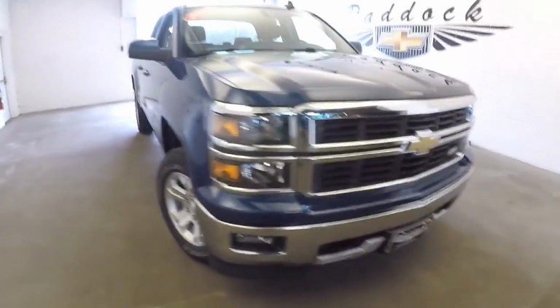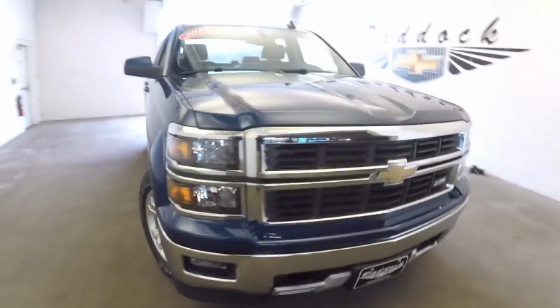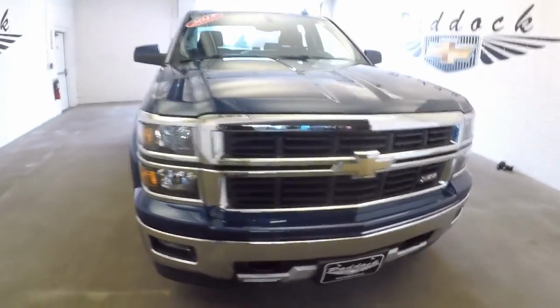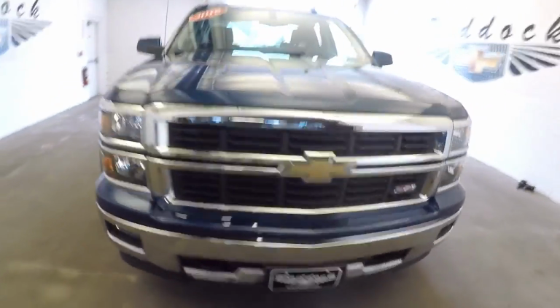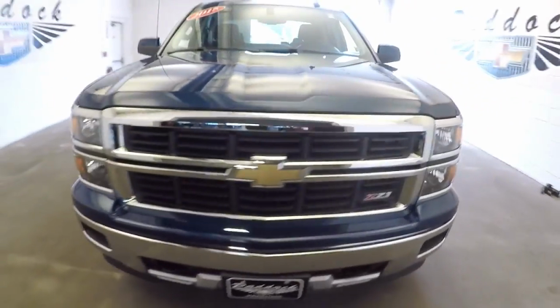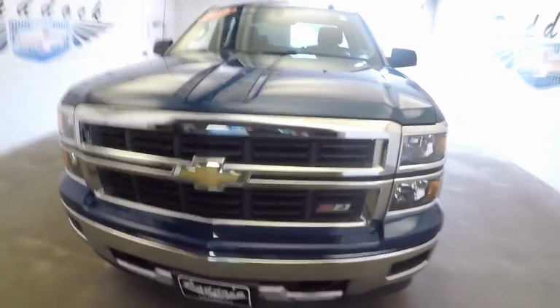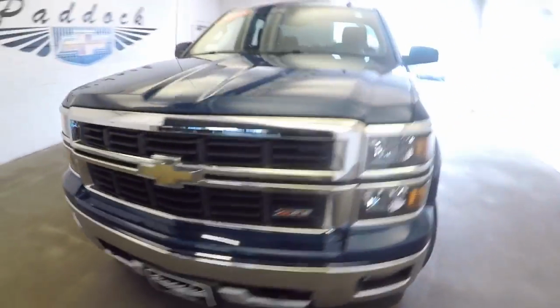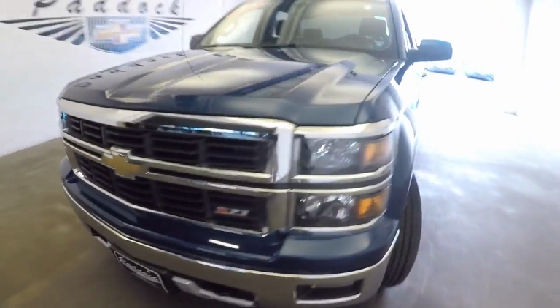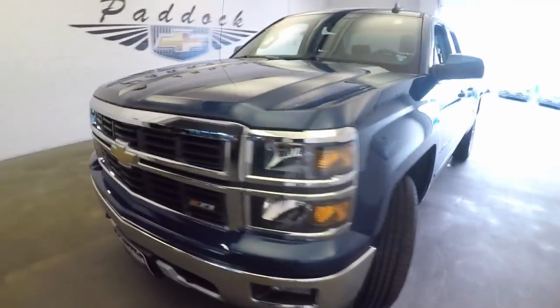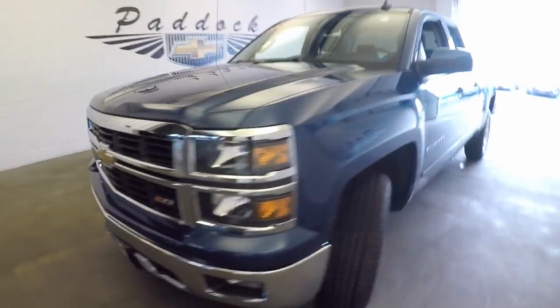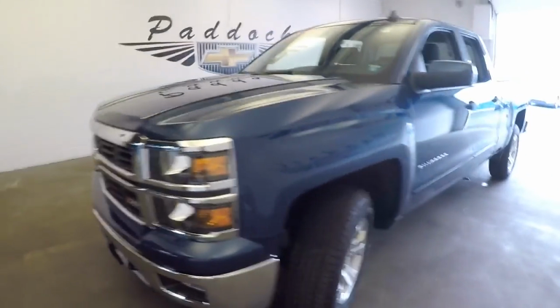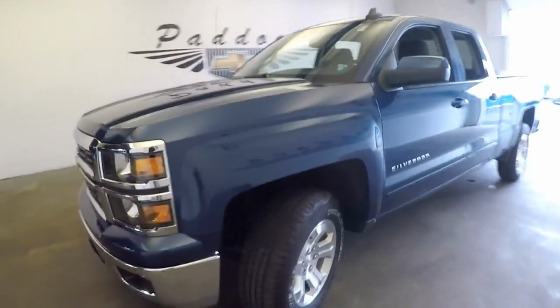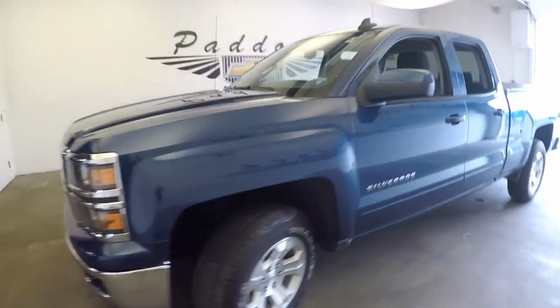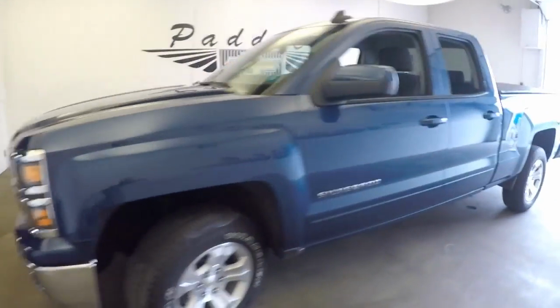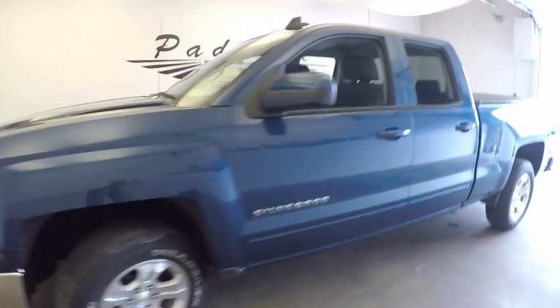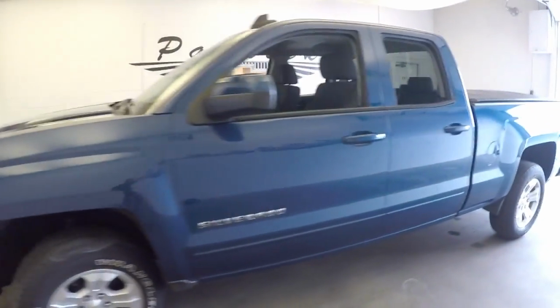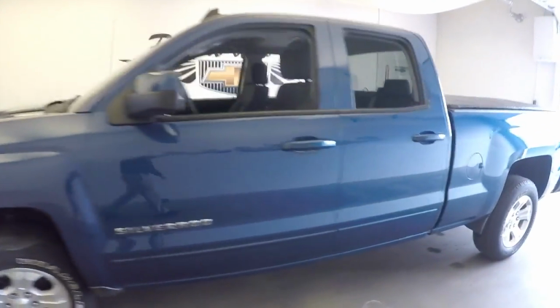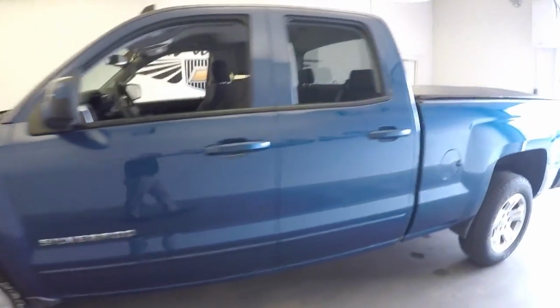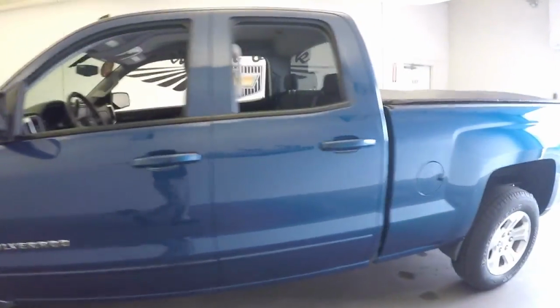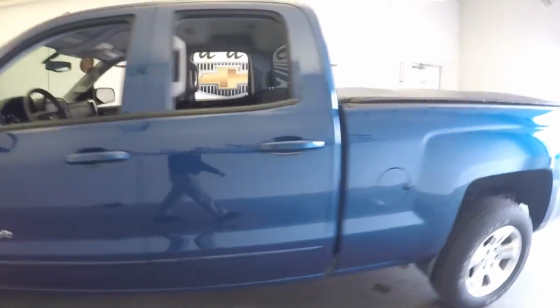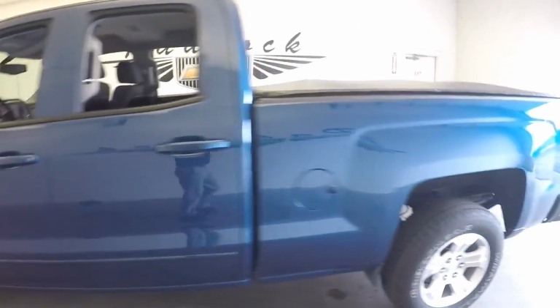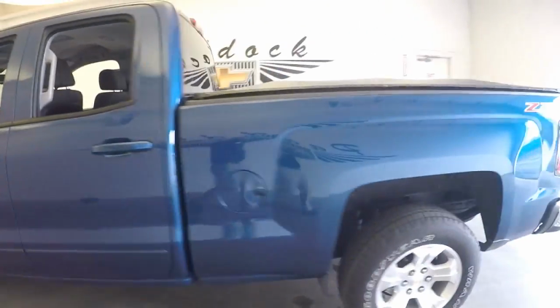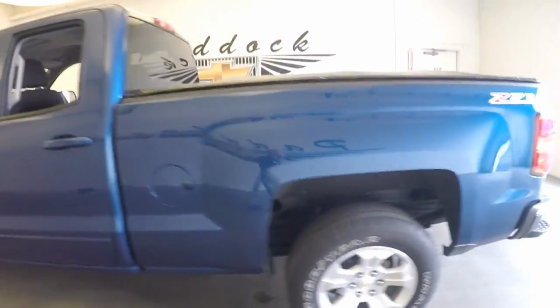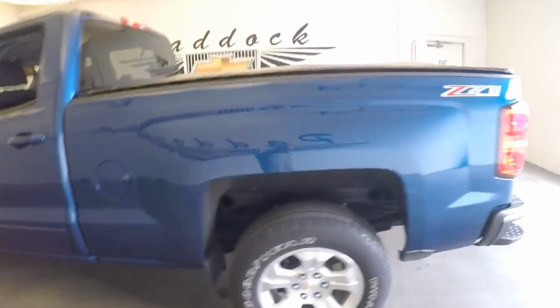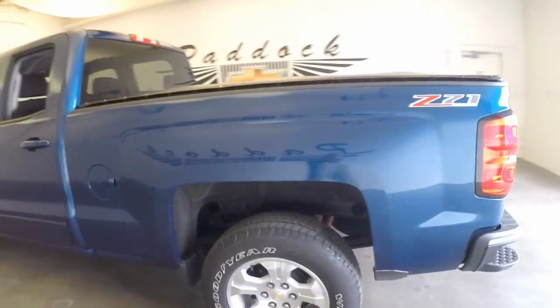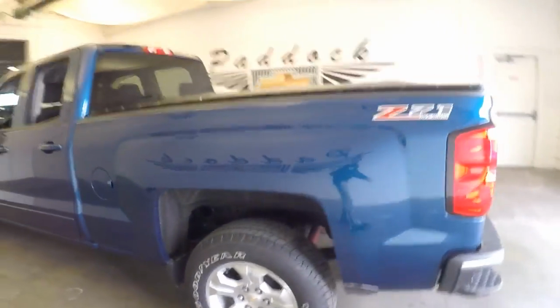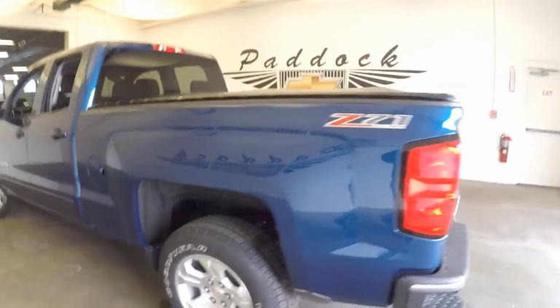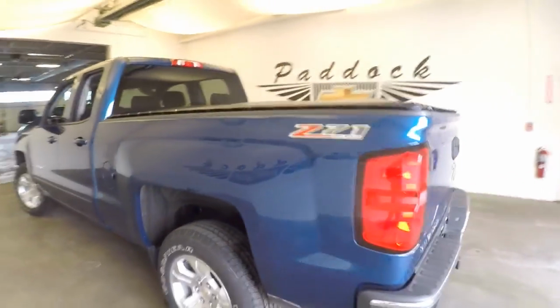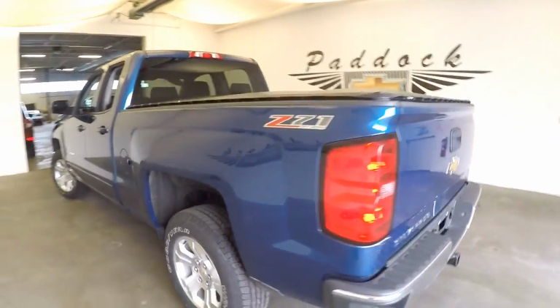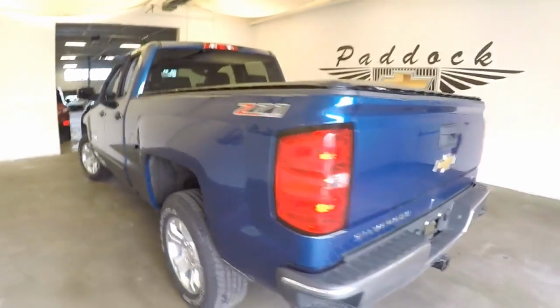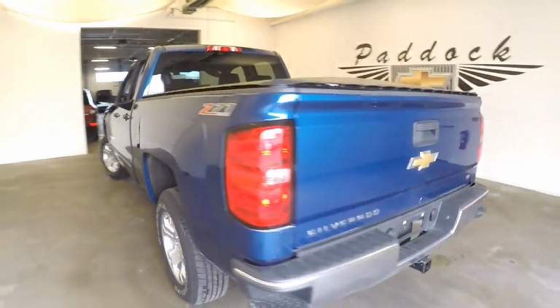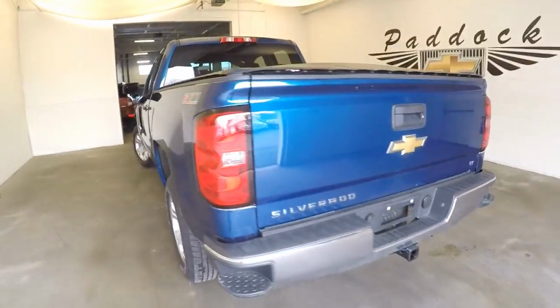2015 Chevrolet Silverado Double Door. Let's do a quick video walk around to help you get a better idea of the condition of this Z71 off-road package.